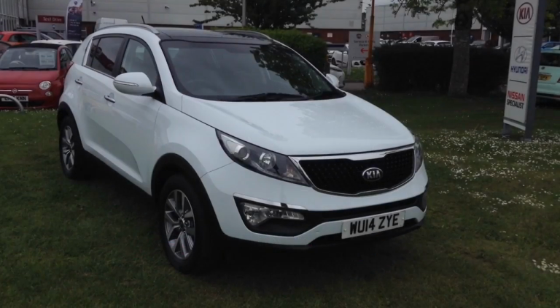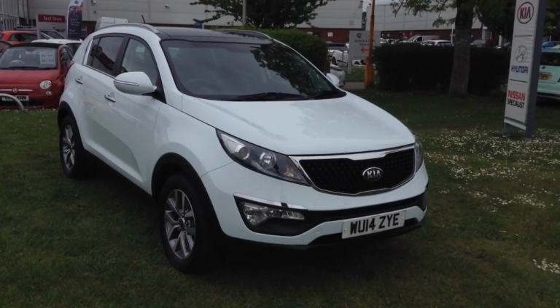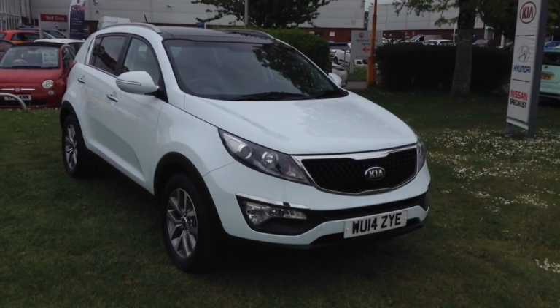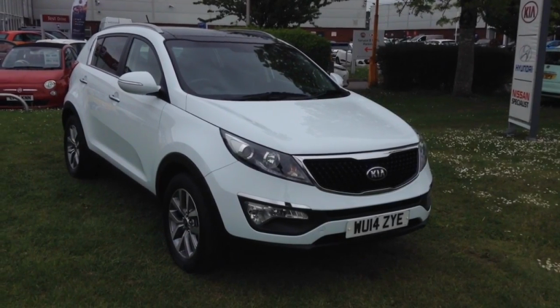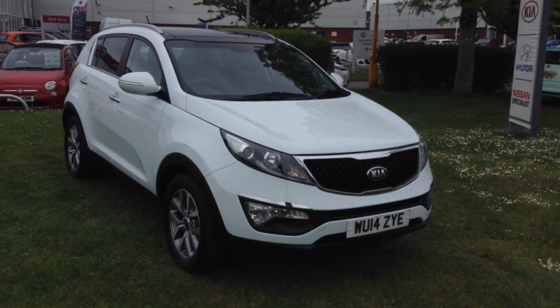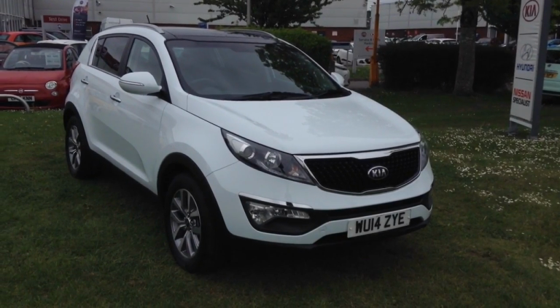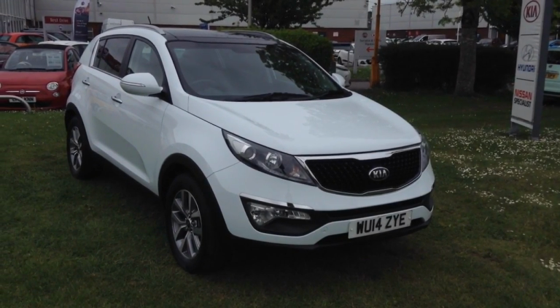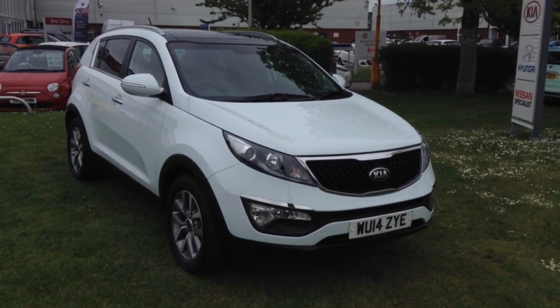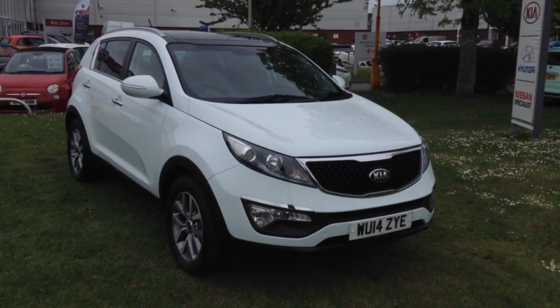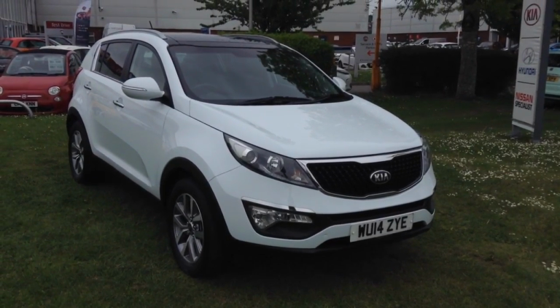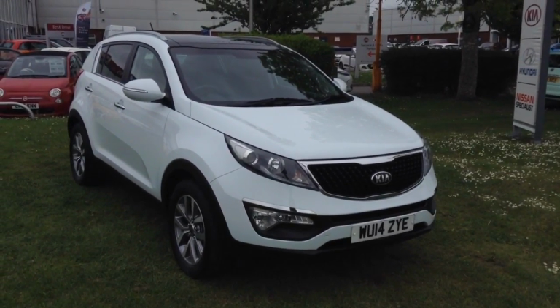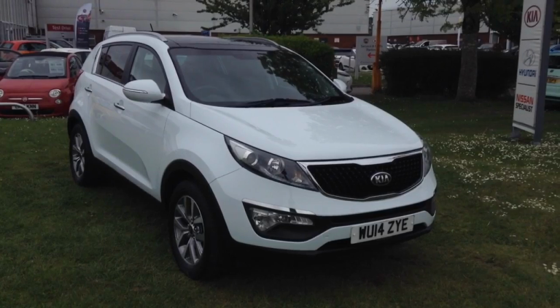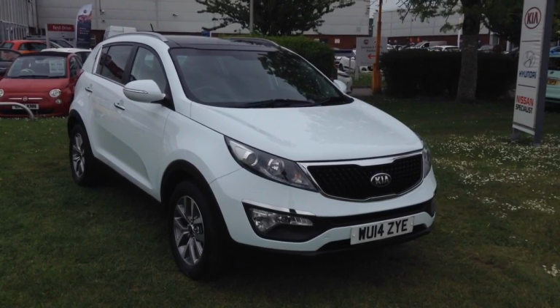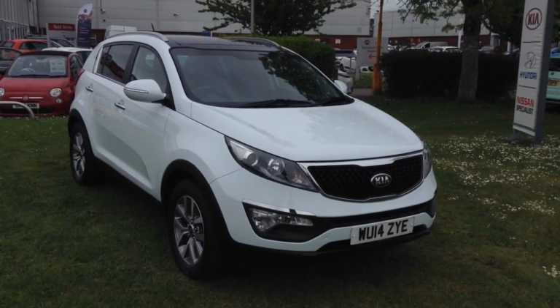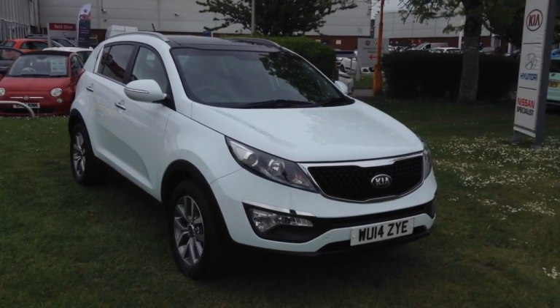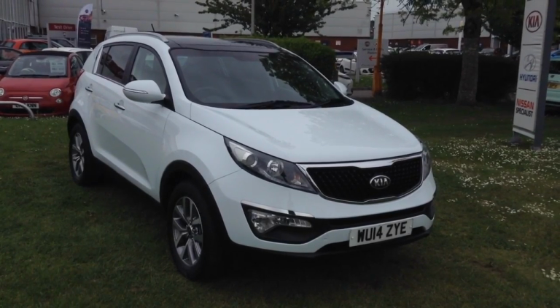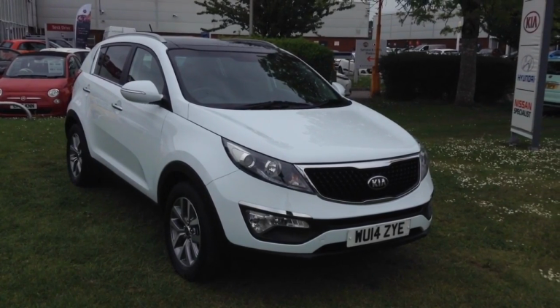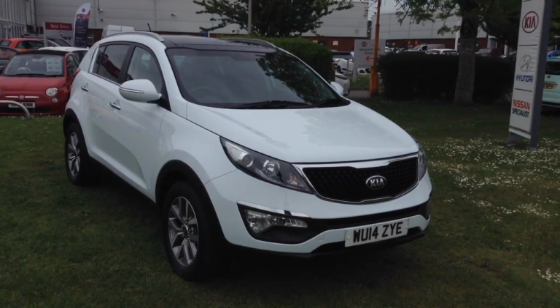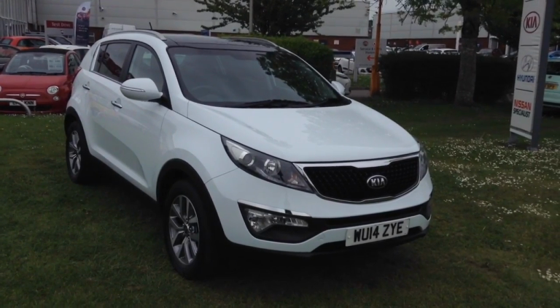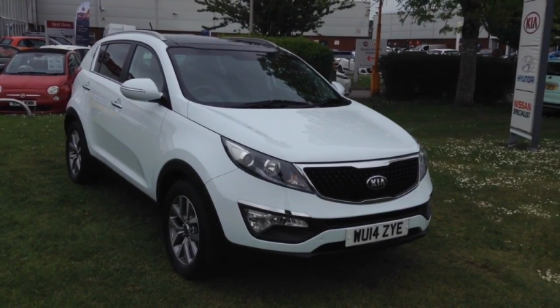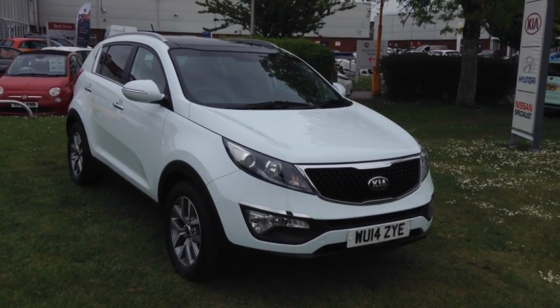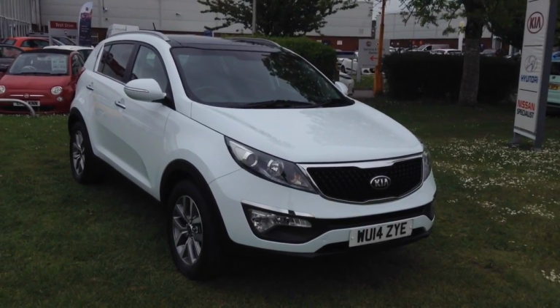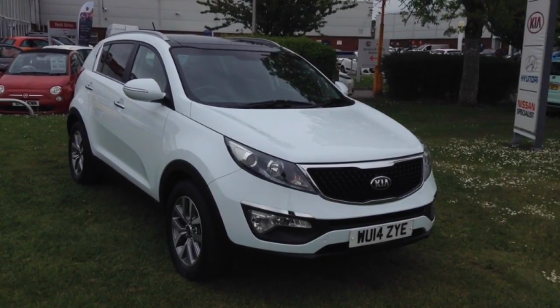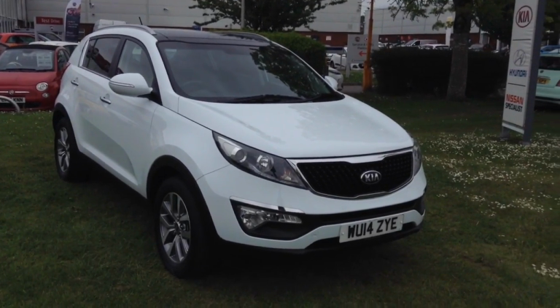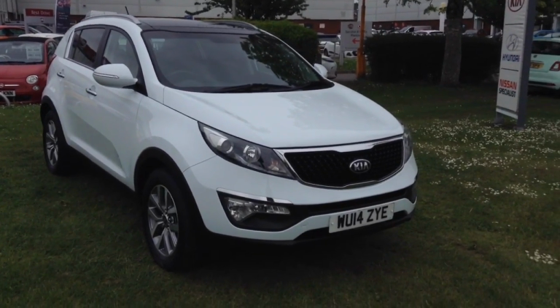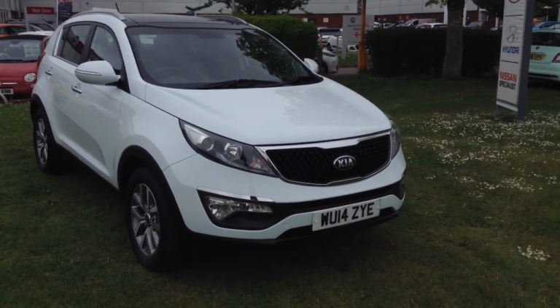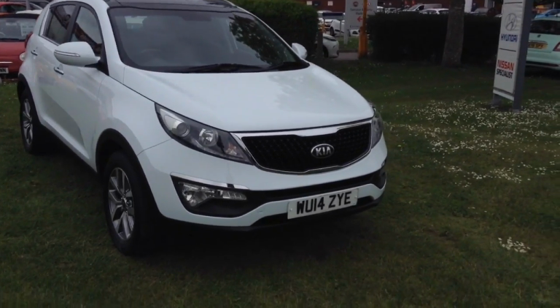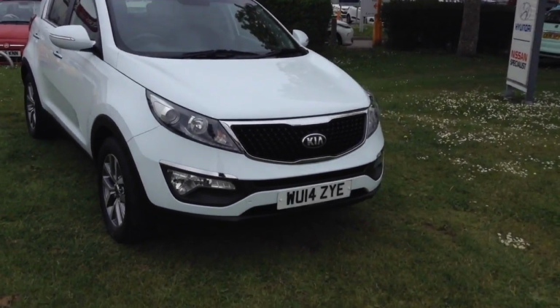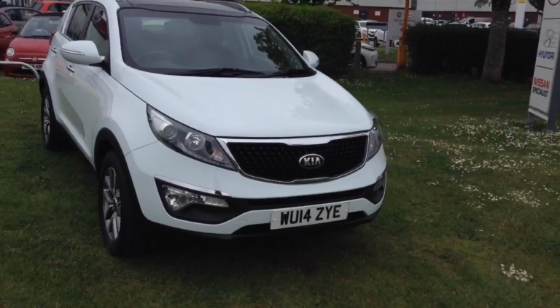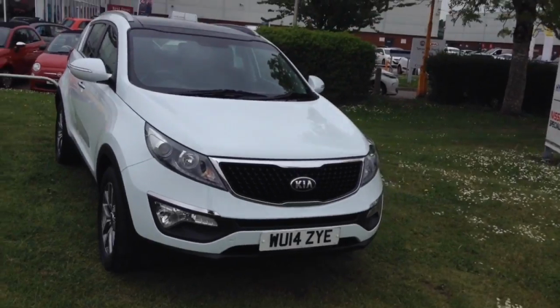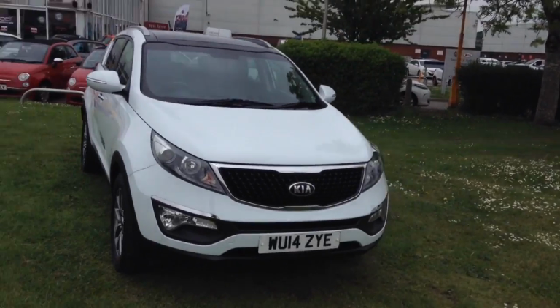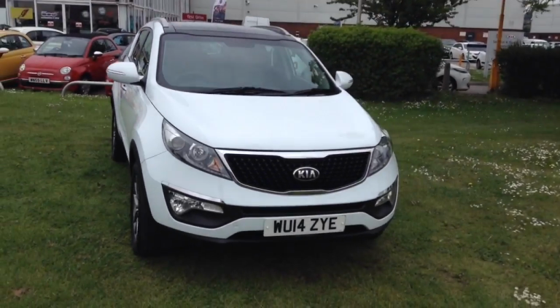Welcome to Wessex Garages in Newport. Today we have for you the Kia Sportage 1.7 CRDI ISG2 5-door. This vehicle is in white and it's a diesel manual.